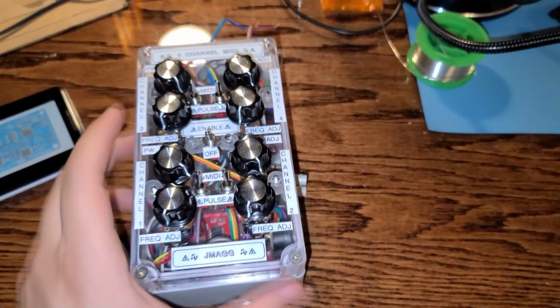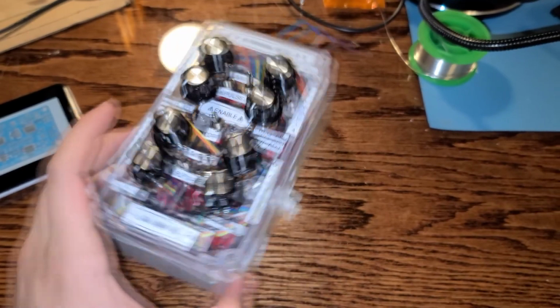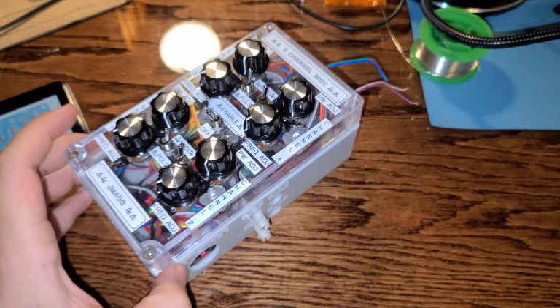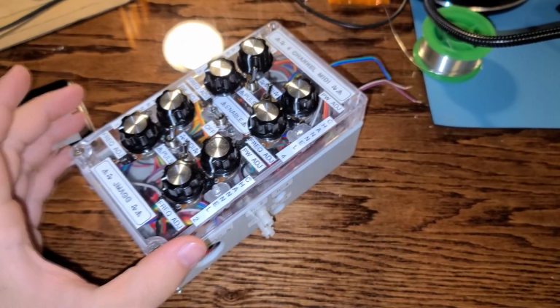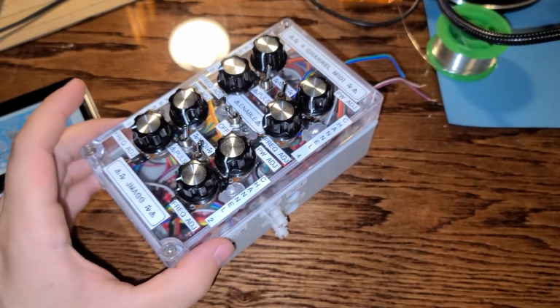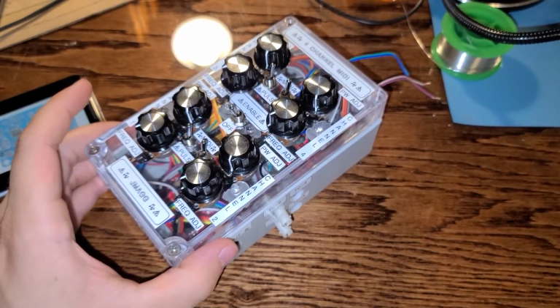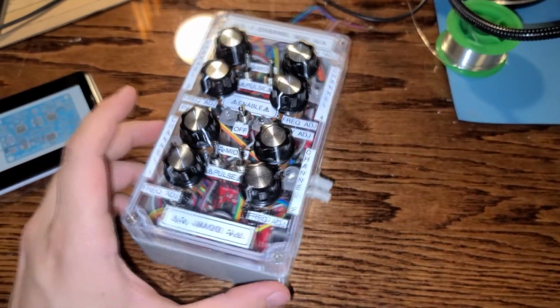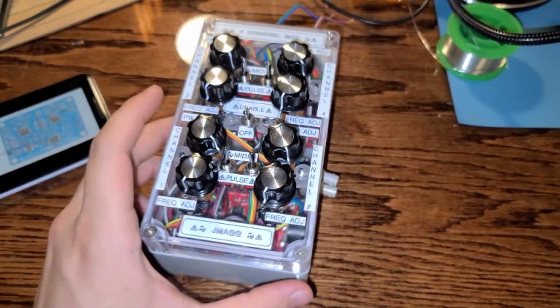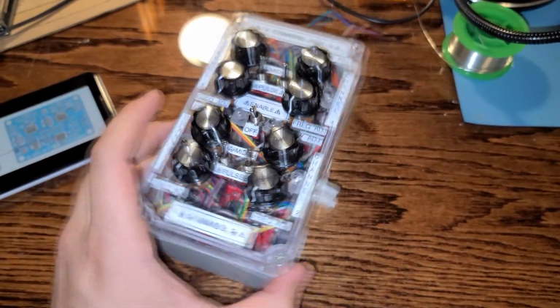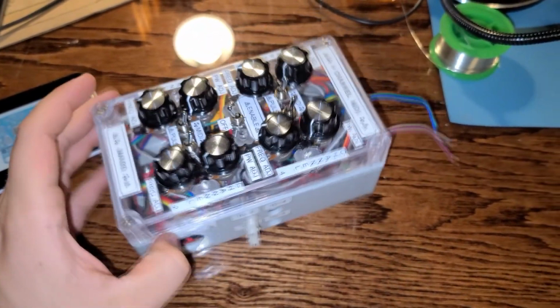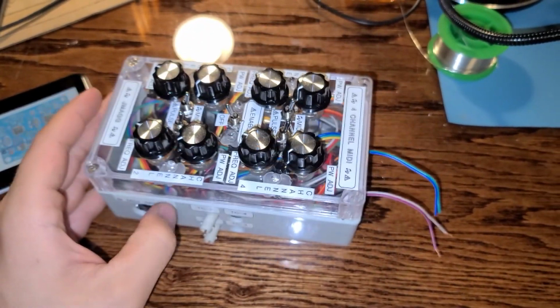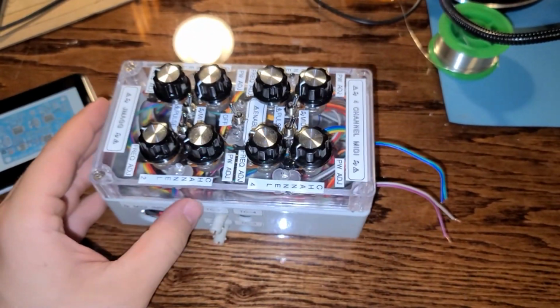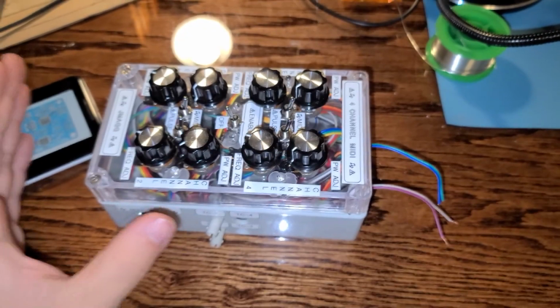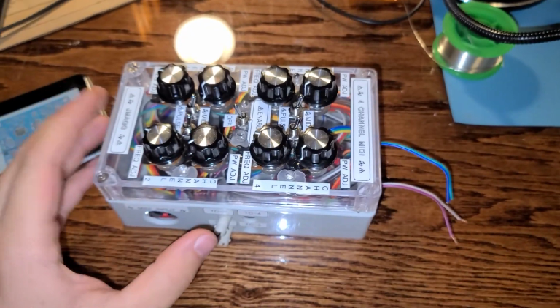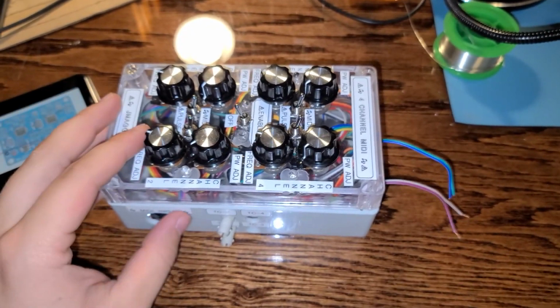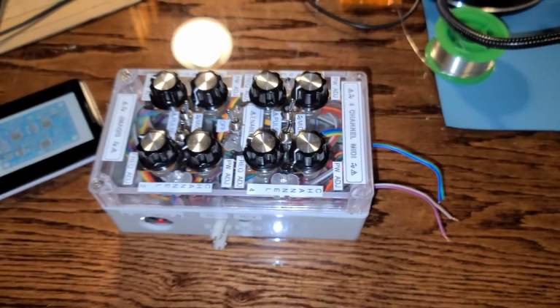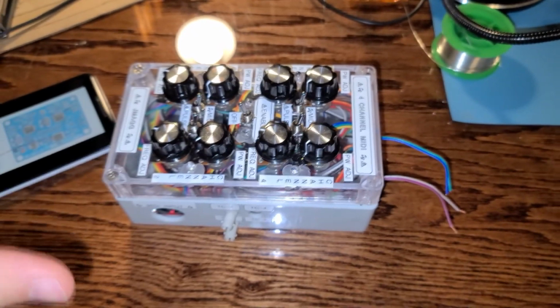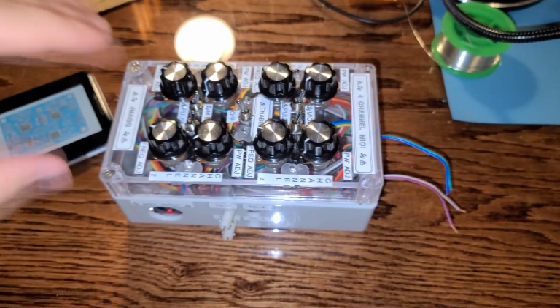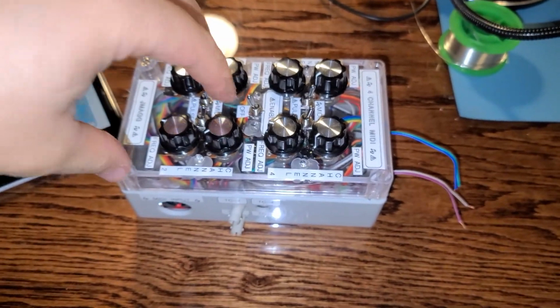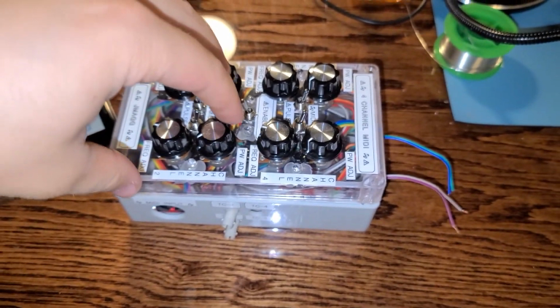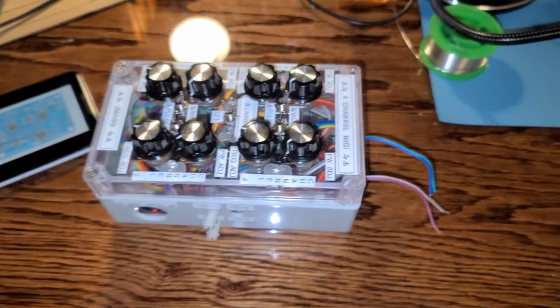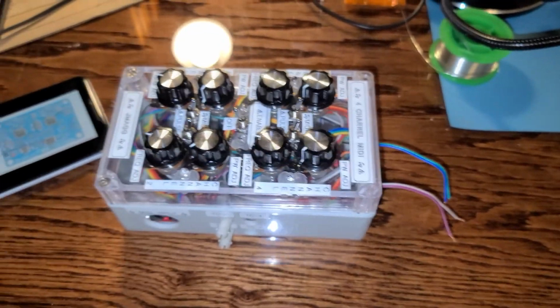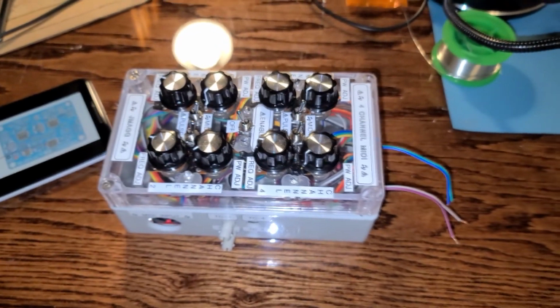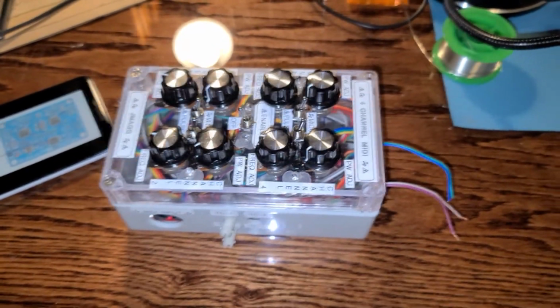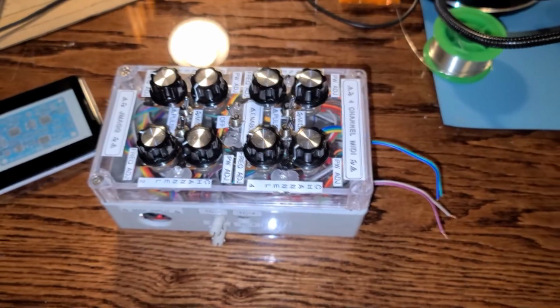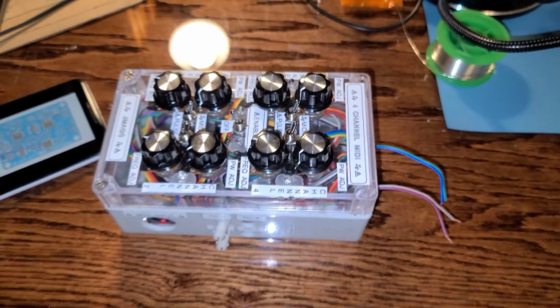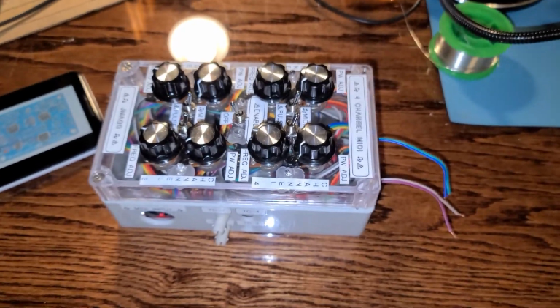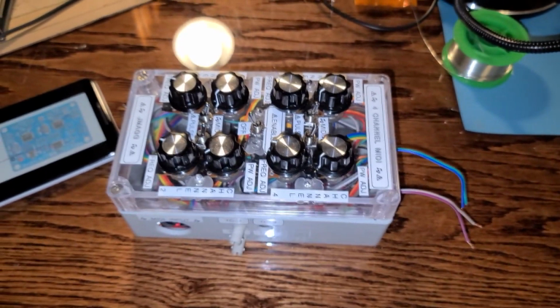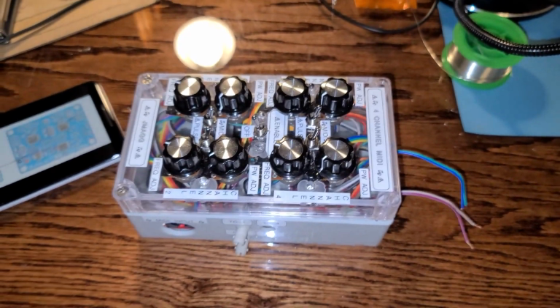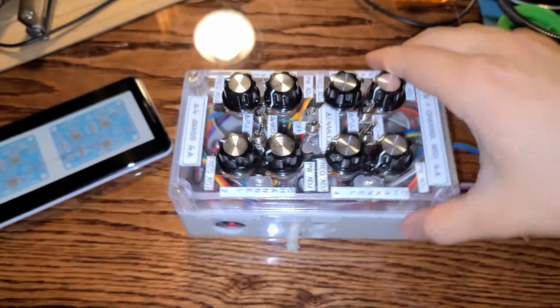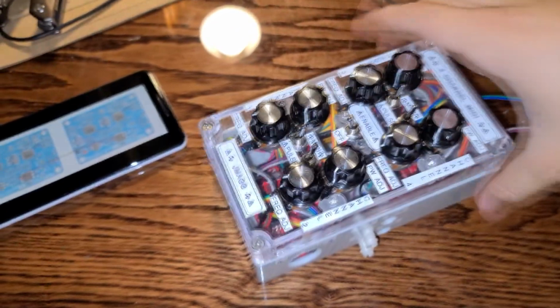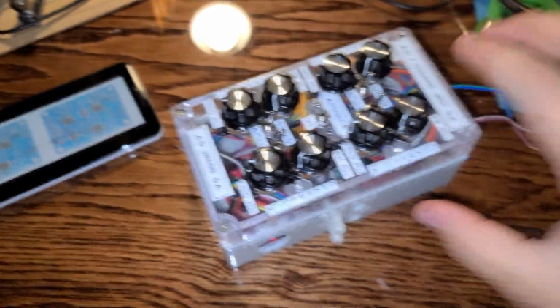I originally was just going to do a dual channel, but I always had a dream of doing four Tesla coils and being able to get a cage, then go into the middle of it and have all the coils singing while you're right in the middle. That's where I got the inspiration to do this.